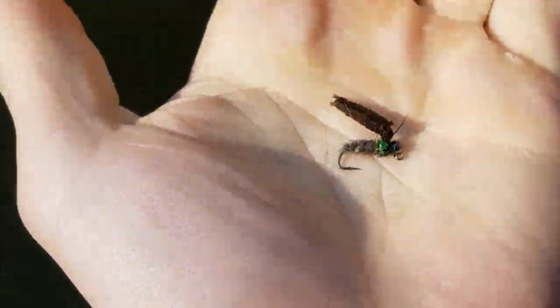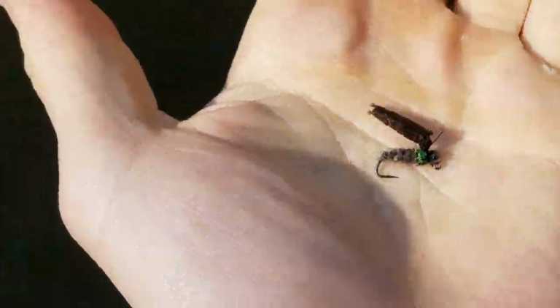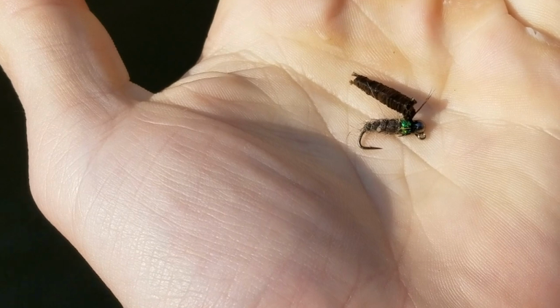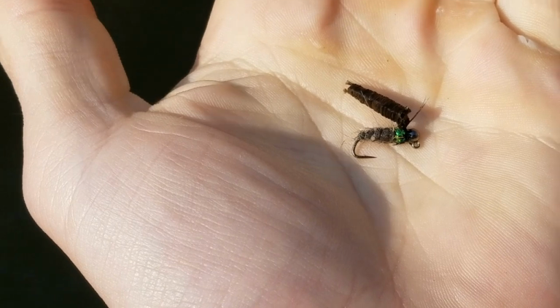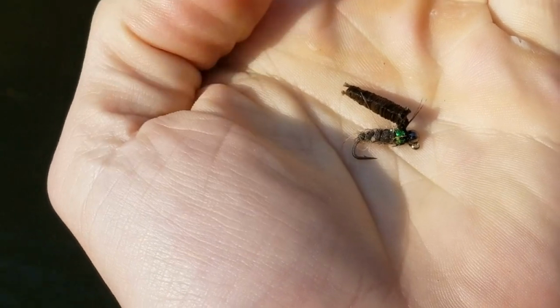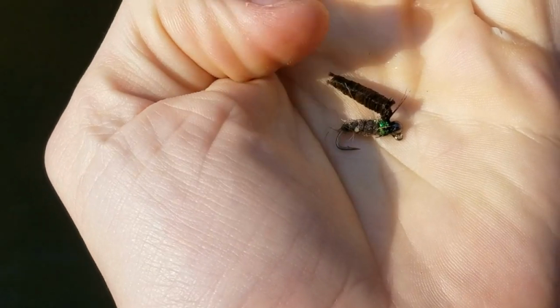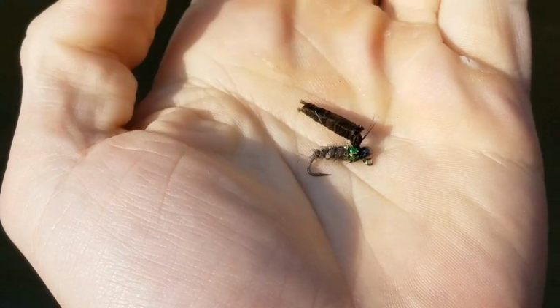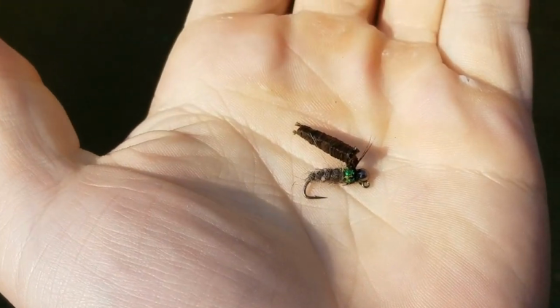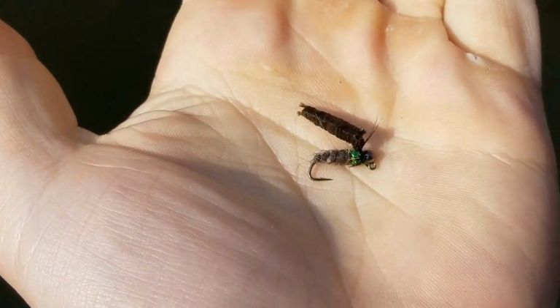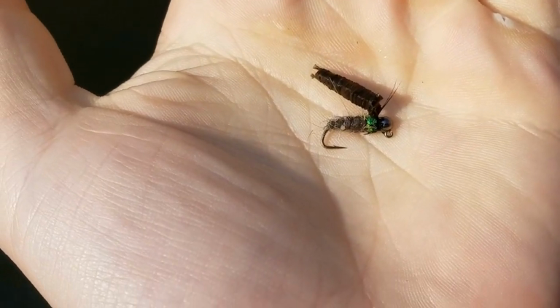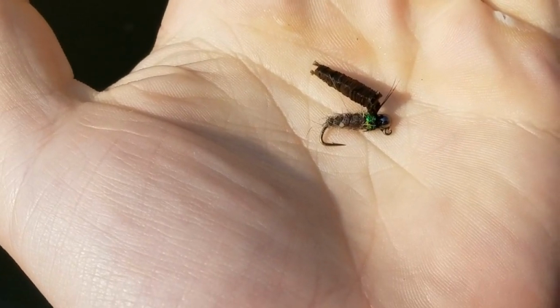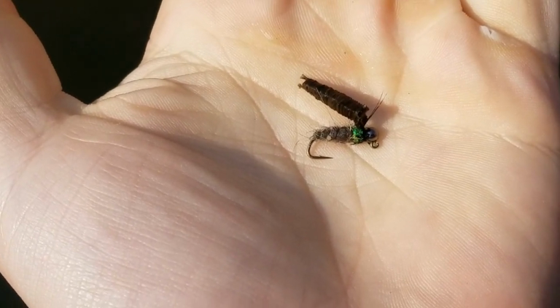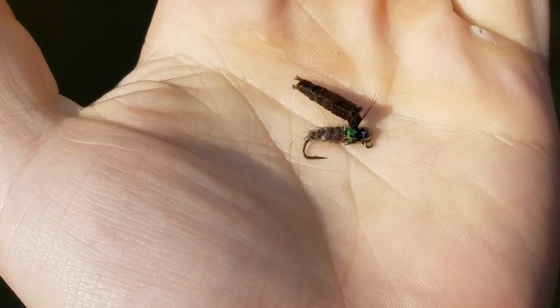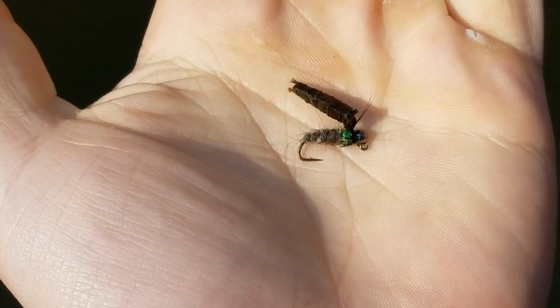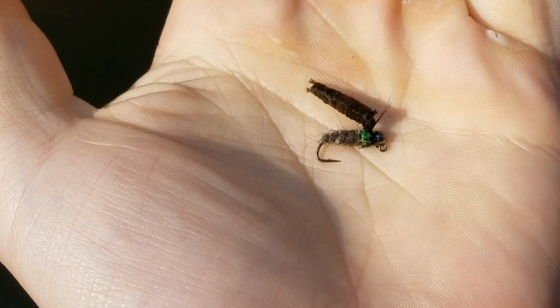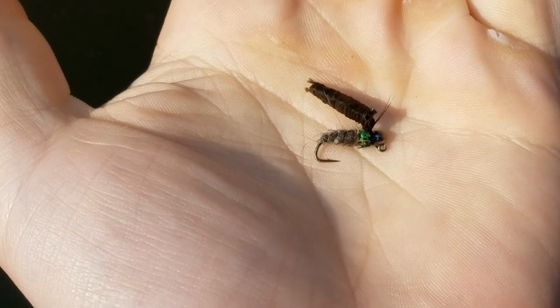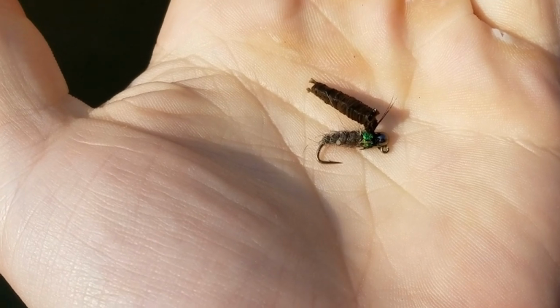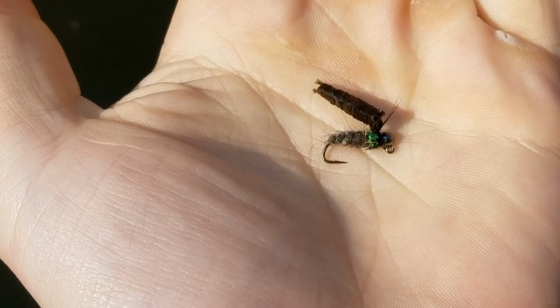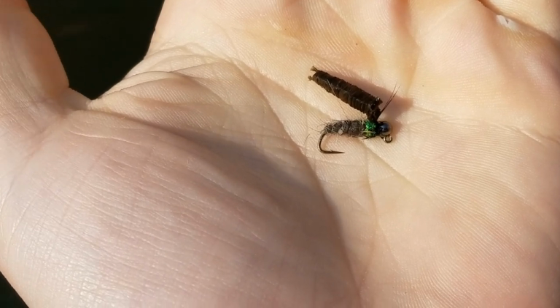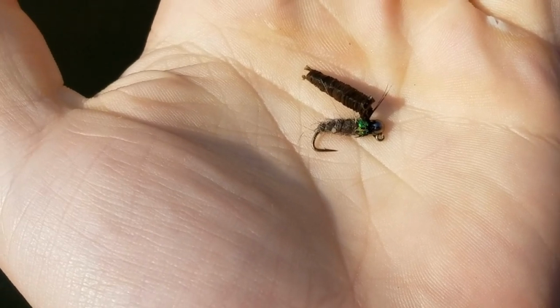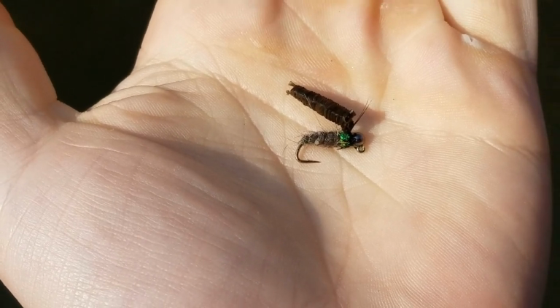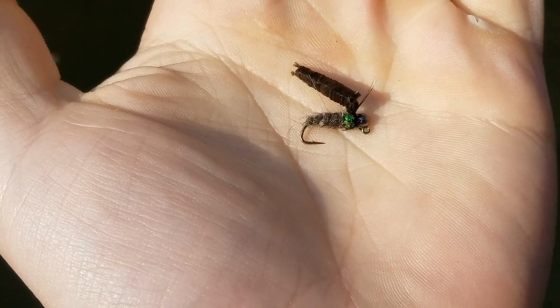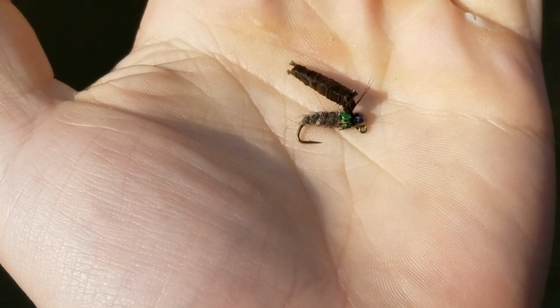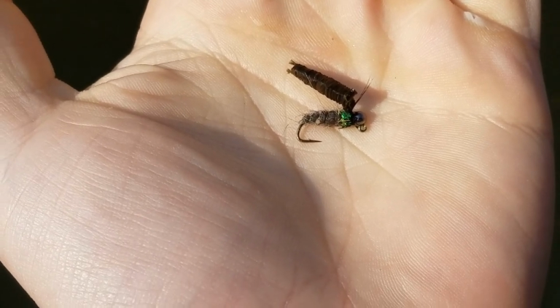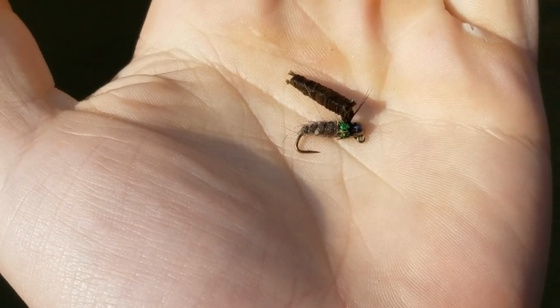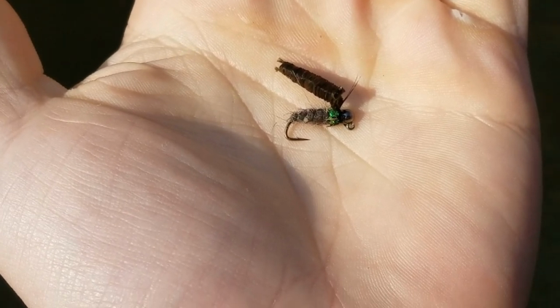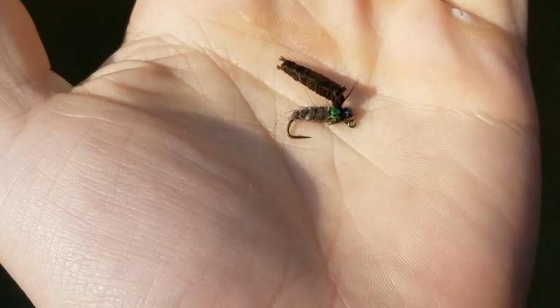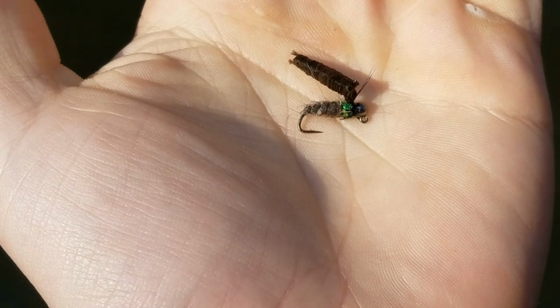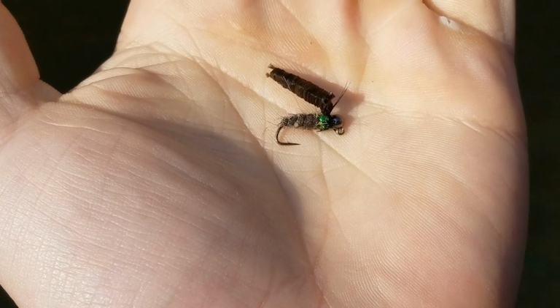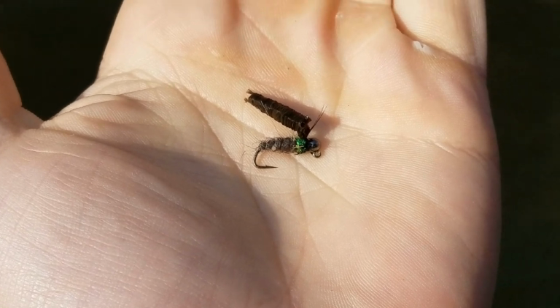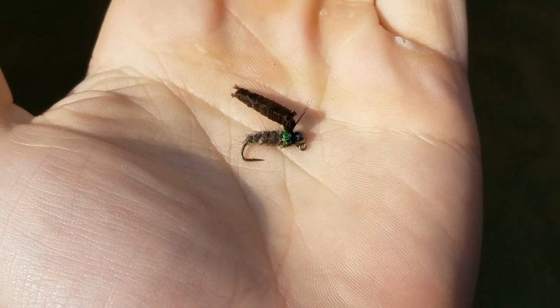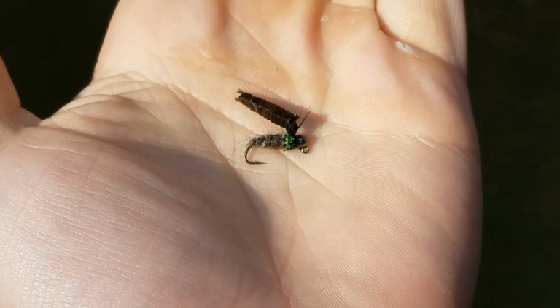So I found a caddis casing on the end of my fly. What I did was get out one of my peeping caddises and let's see if we can imitate what I'm finding in the water.